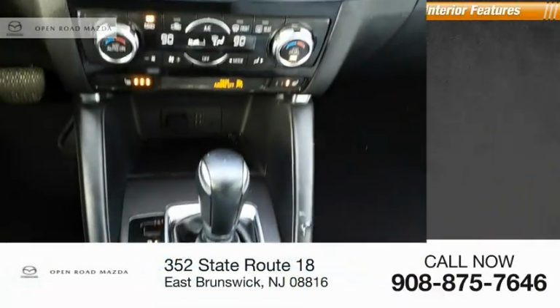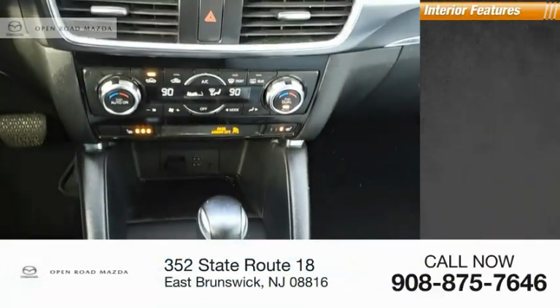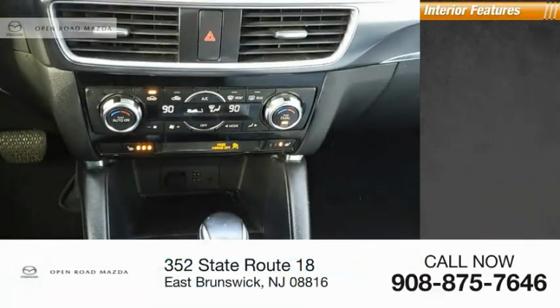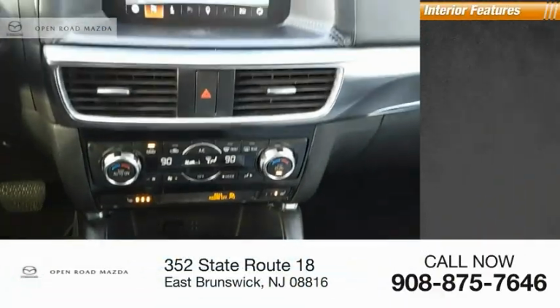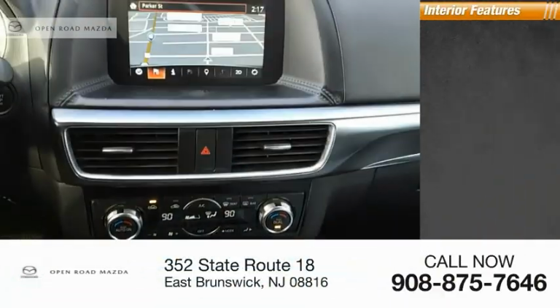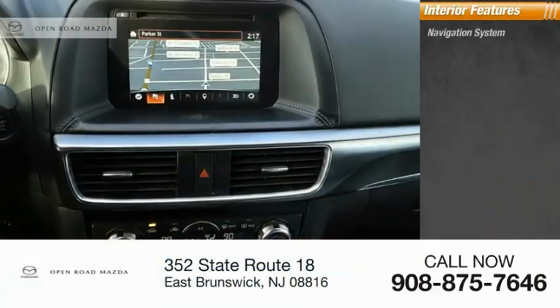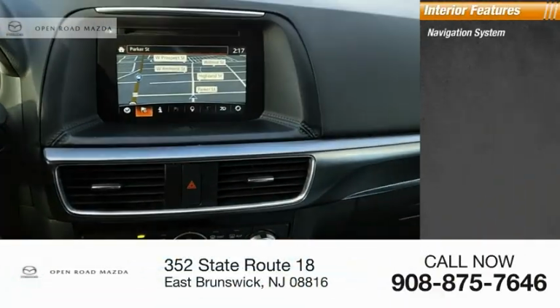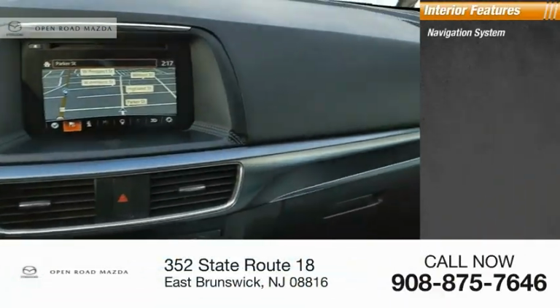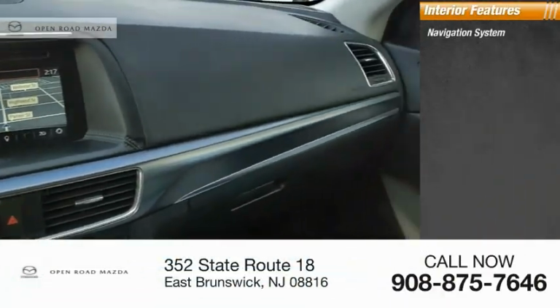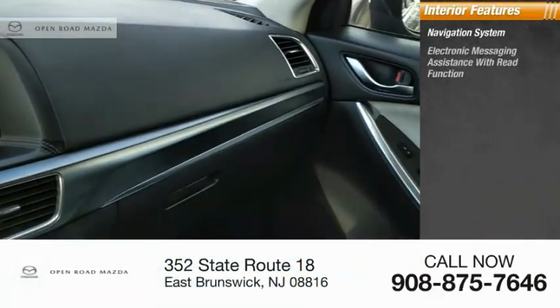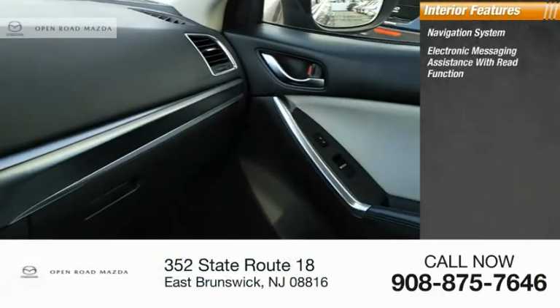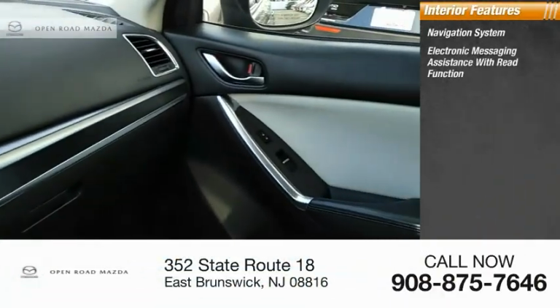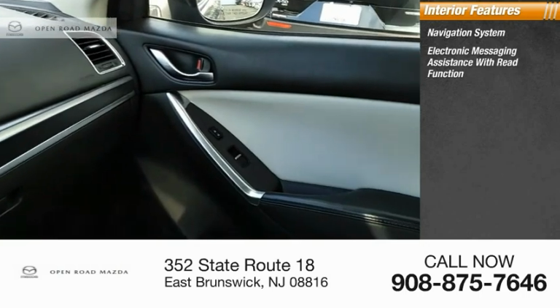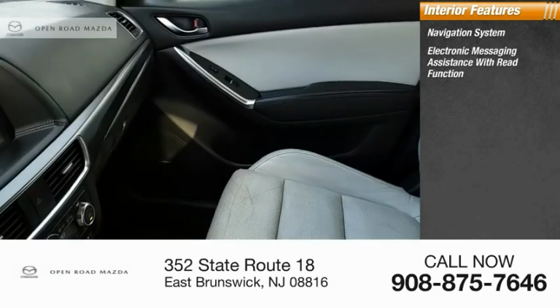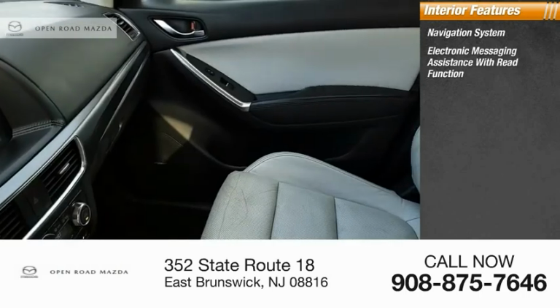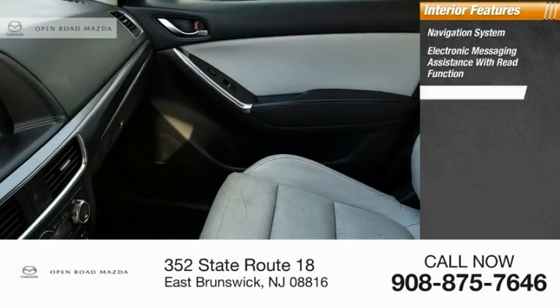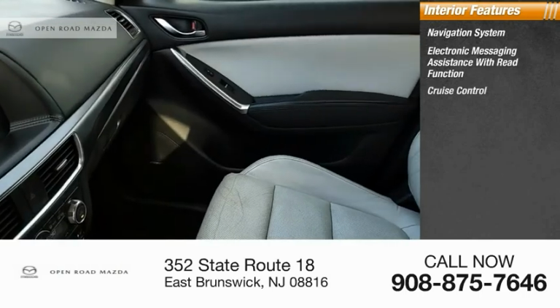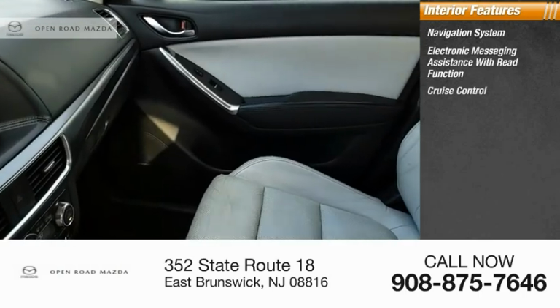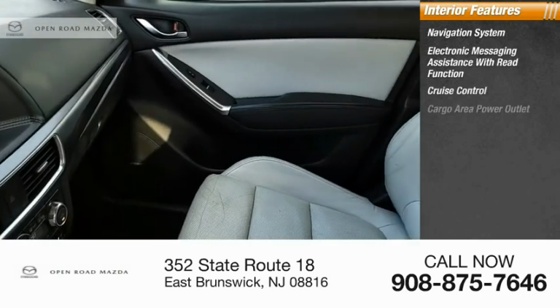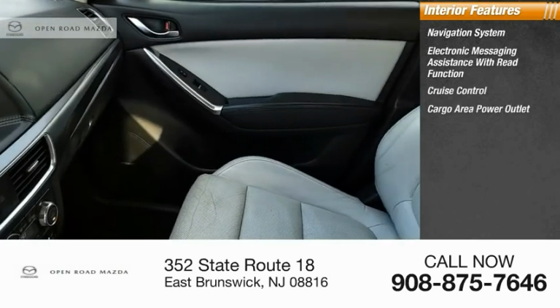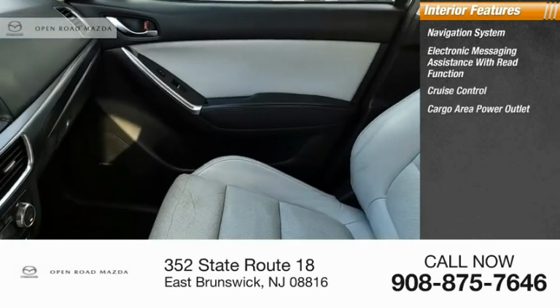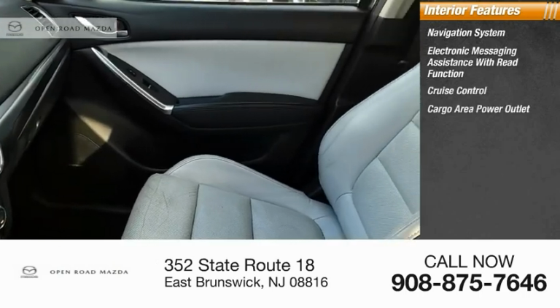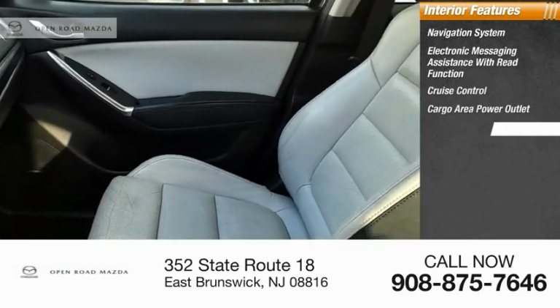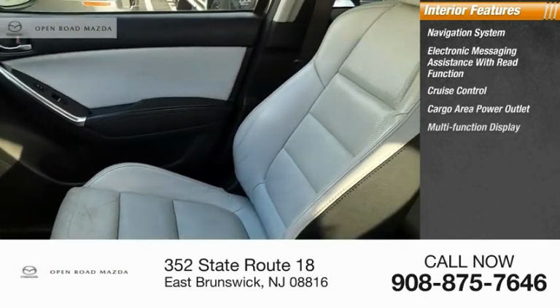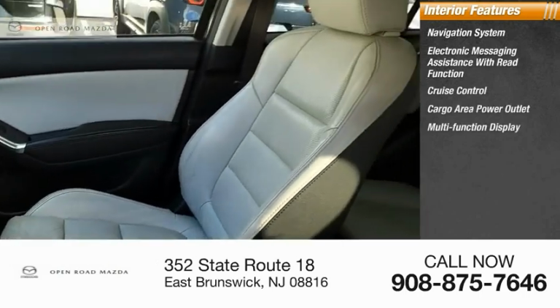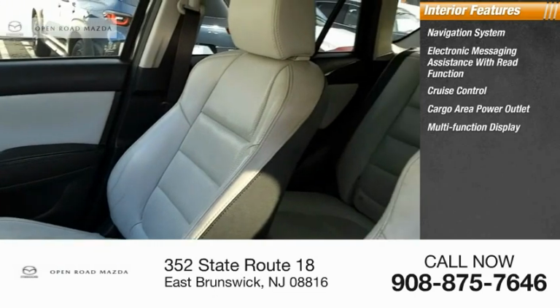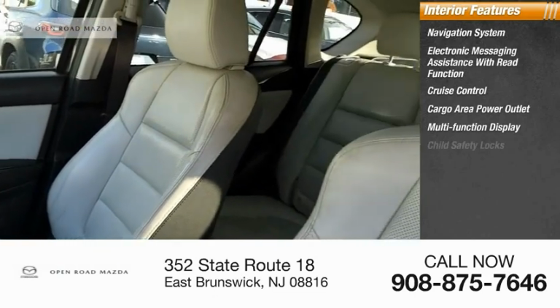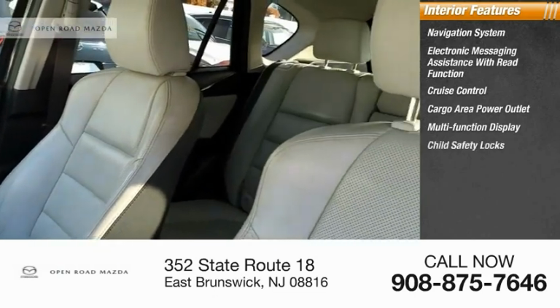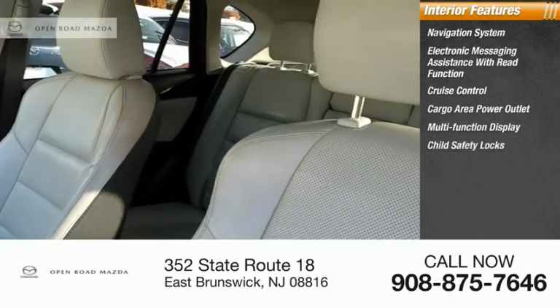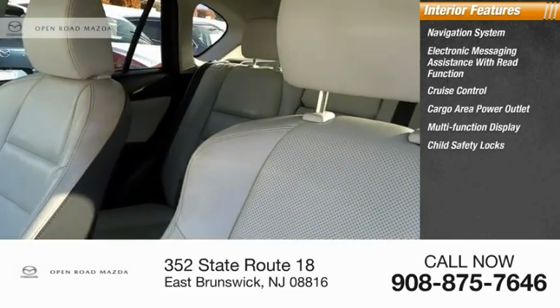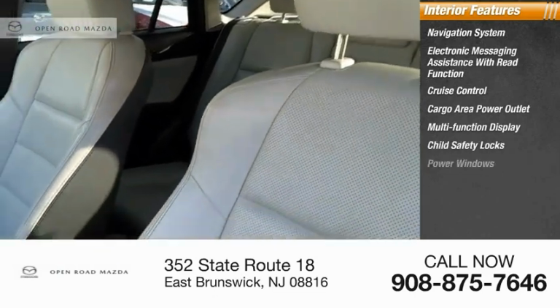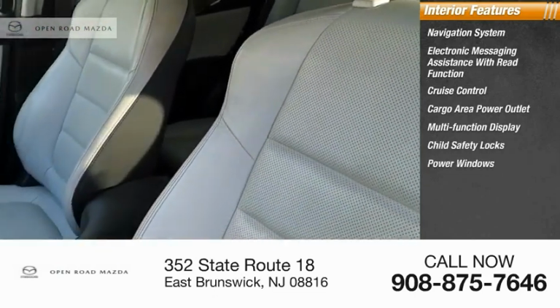Inside you'll find a navigation system, electronic messaging assistance with read function, cruise control, cargo area power outlet, multifunction display, child safety locks, and power windows.